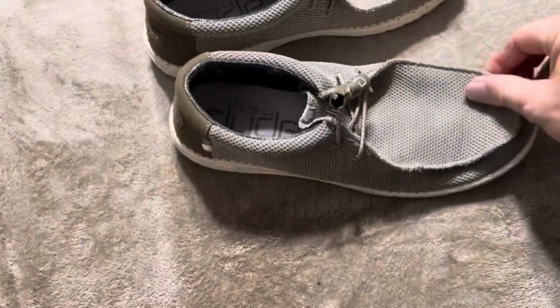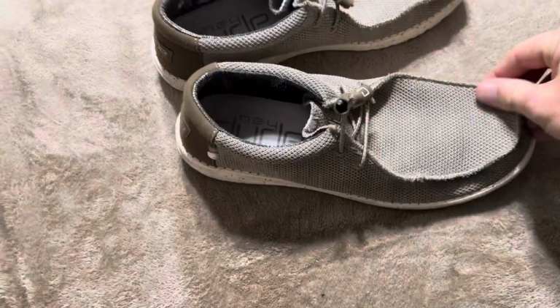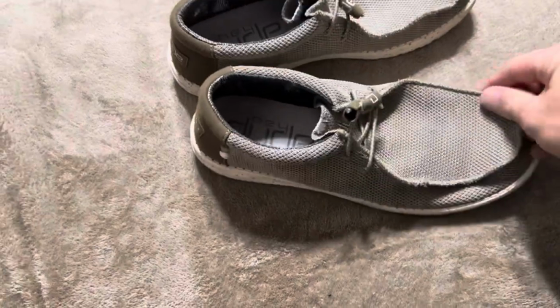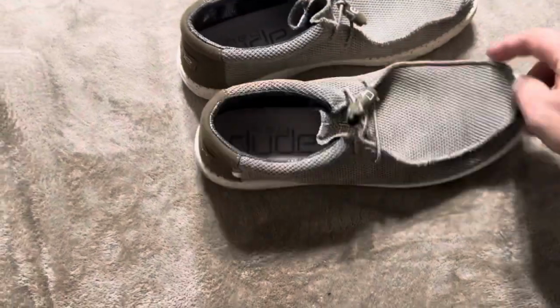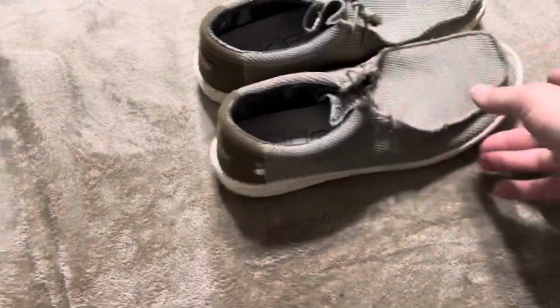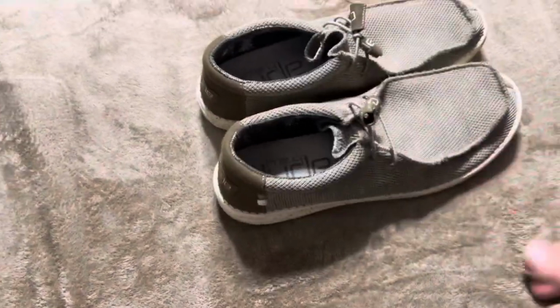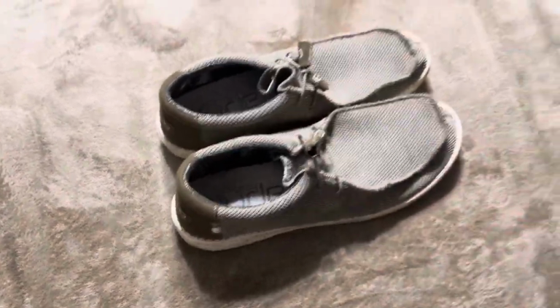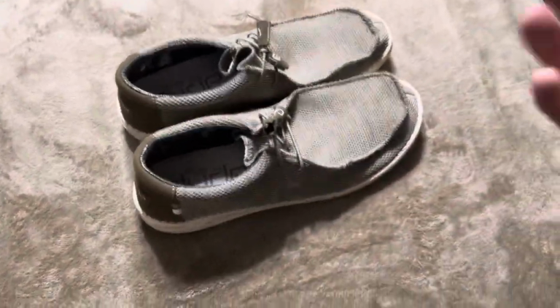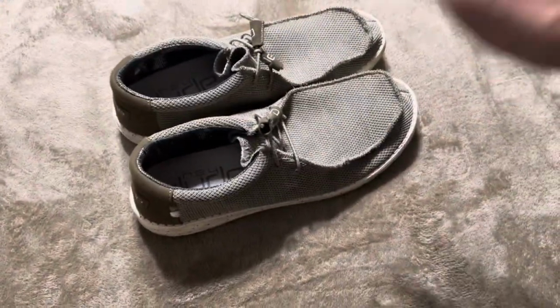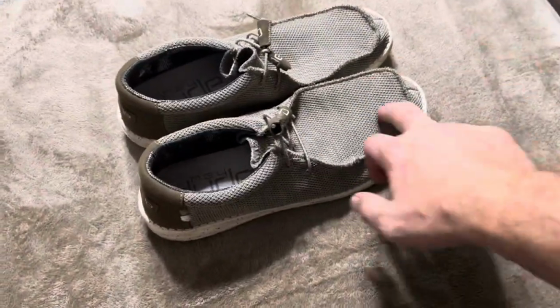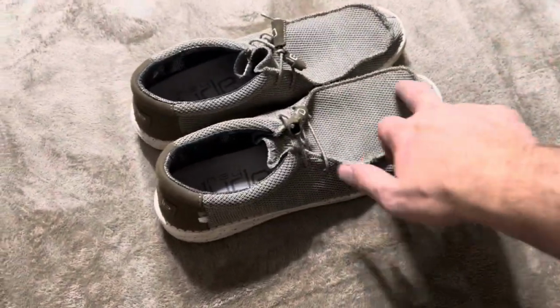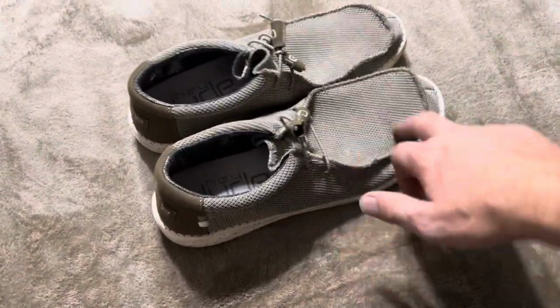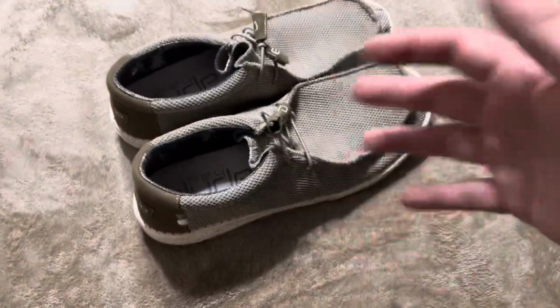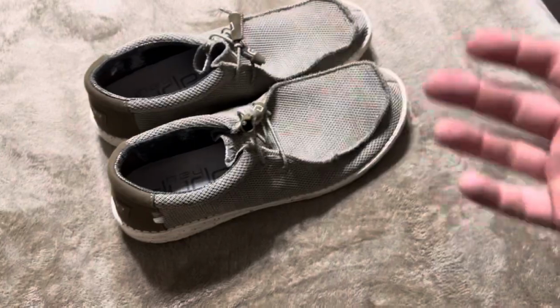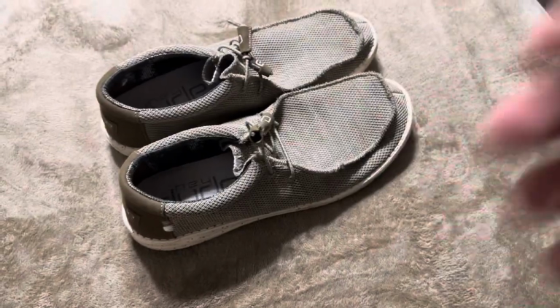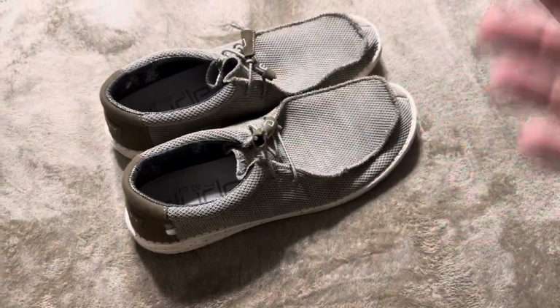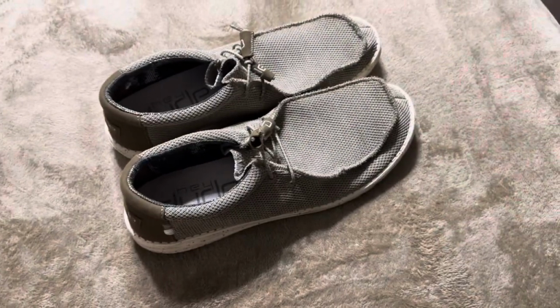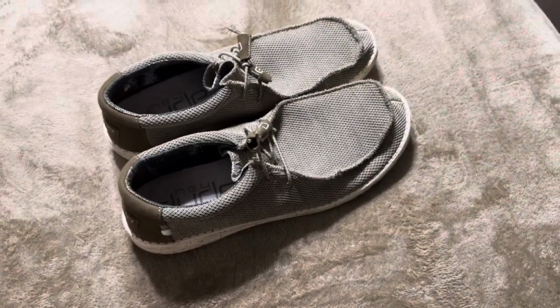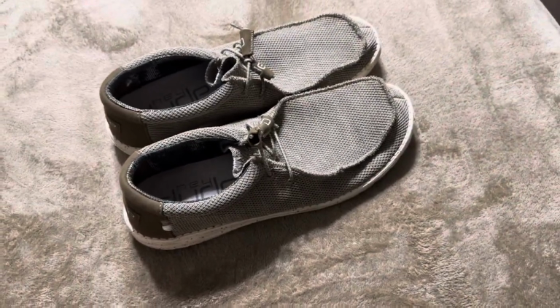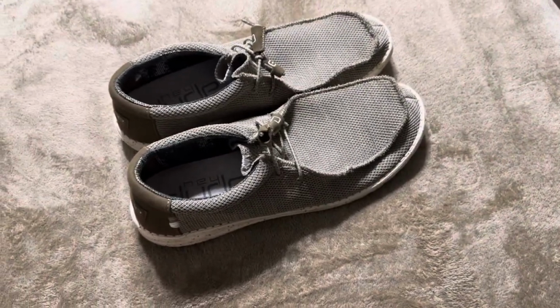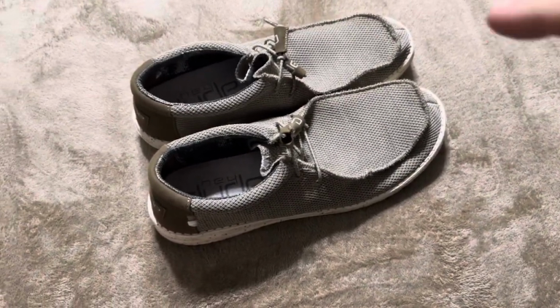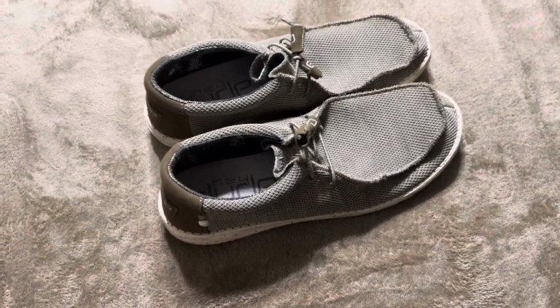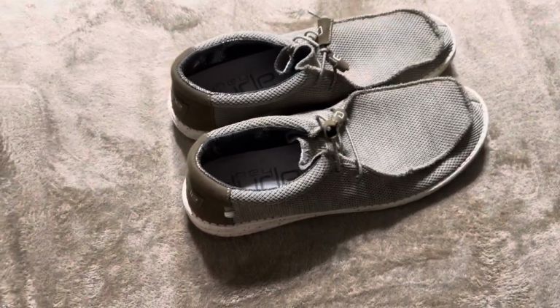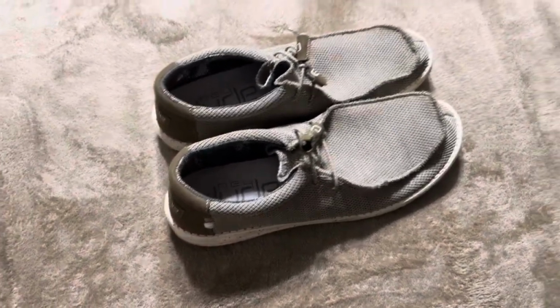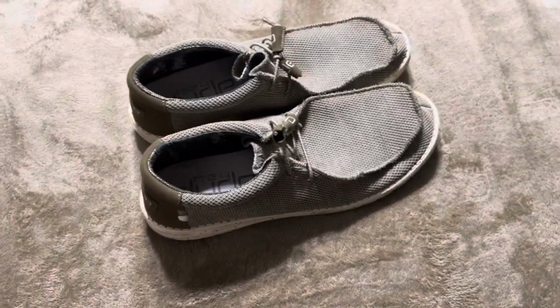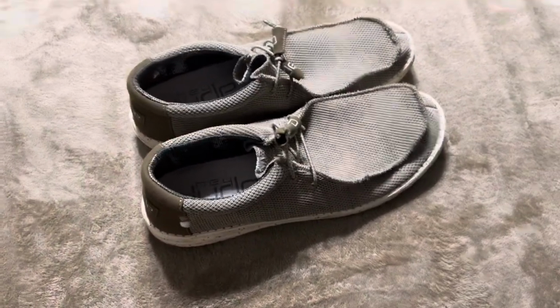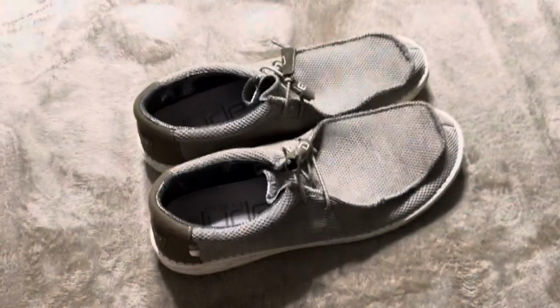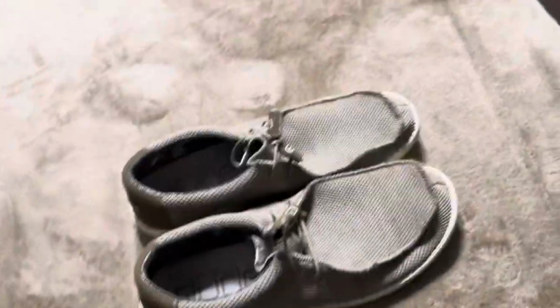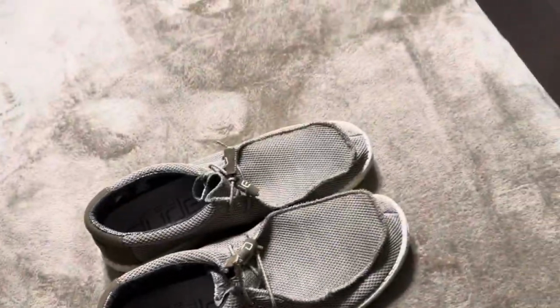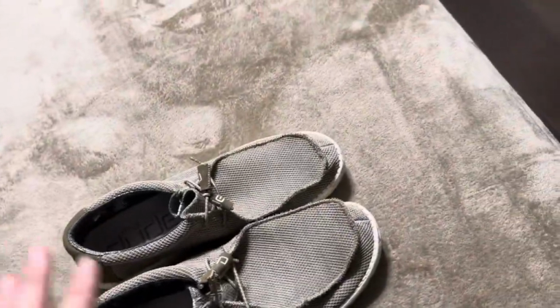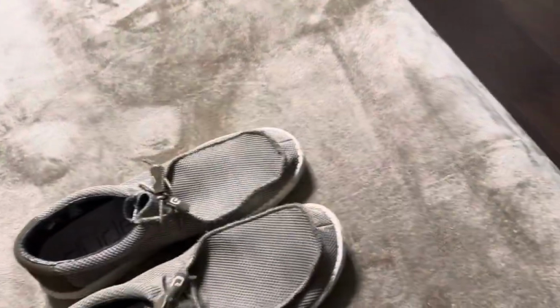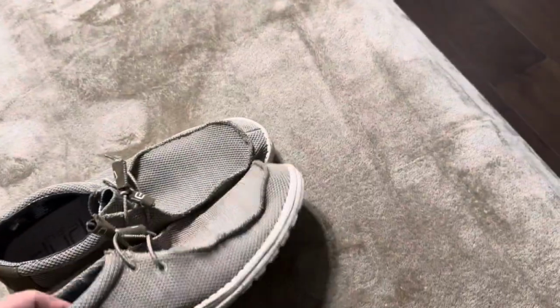They're extremely breathable. This fabric is really breathable, so right now we're in summertime and that fabric allows your feet to breathe, helps make sure there's not as much stuff going on down there with your toes and with your socks and everything. And that works really, really good.